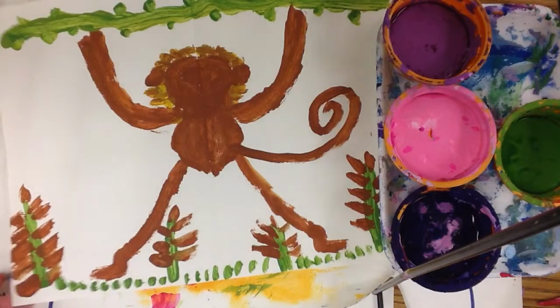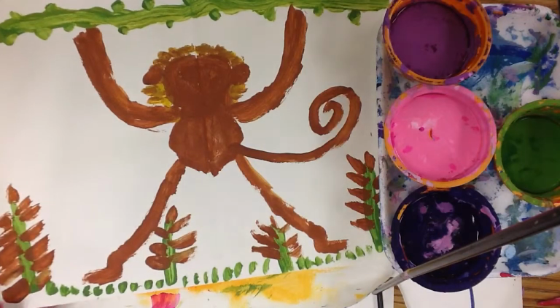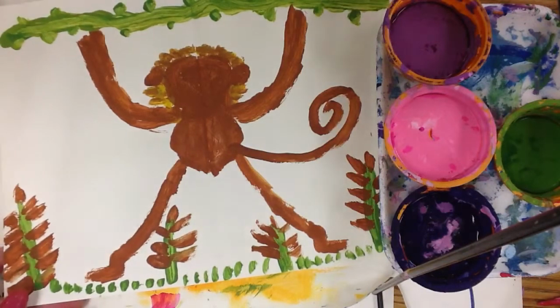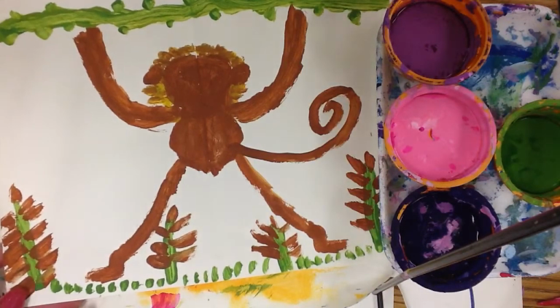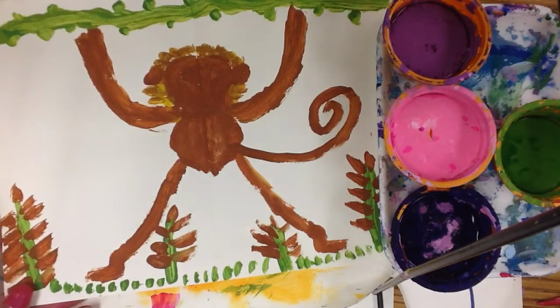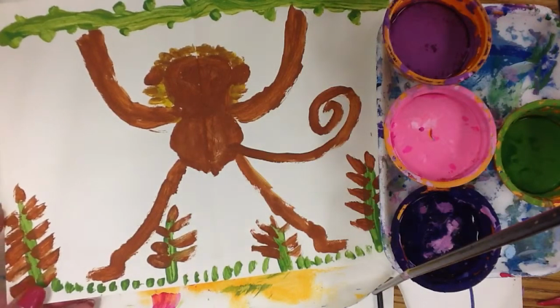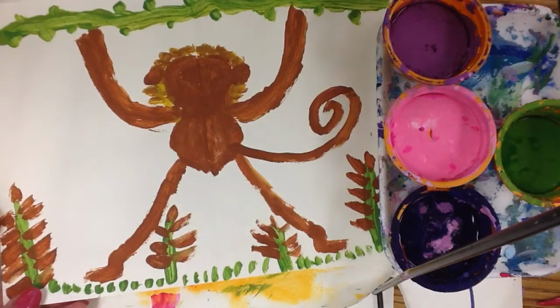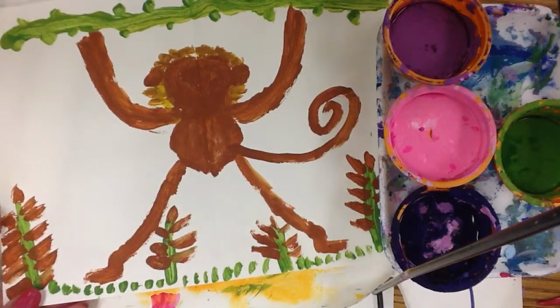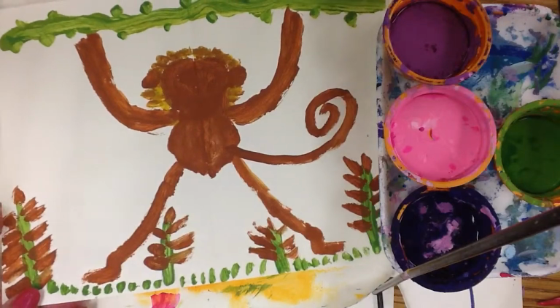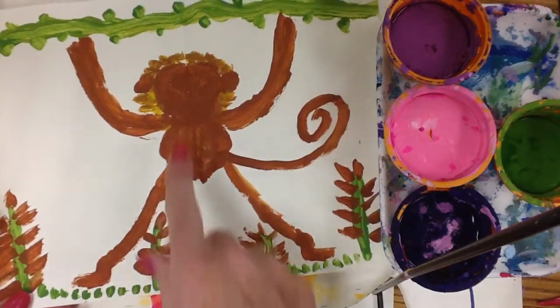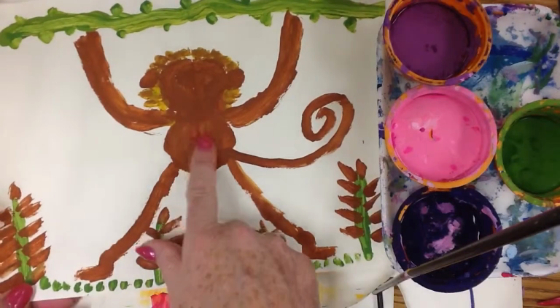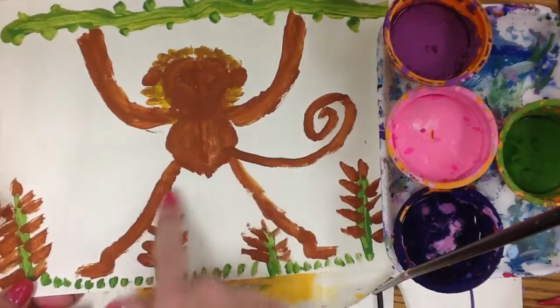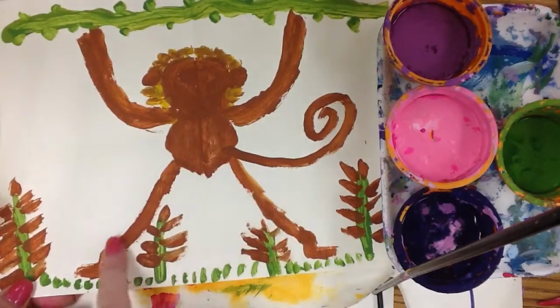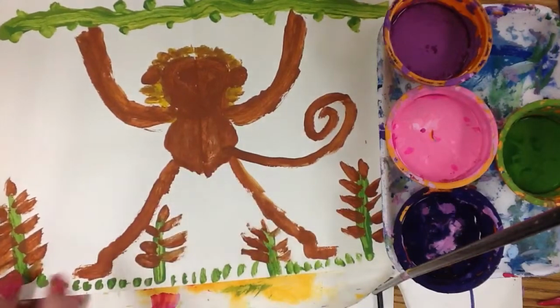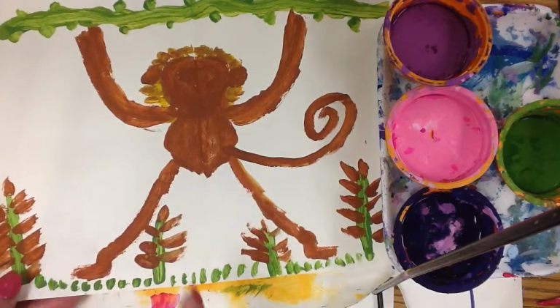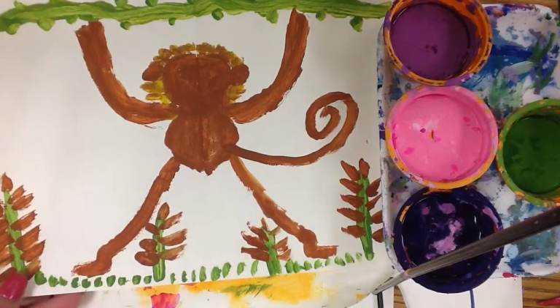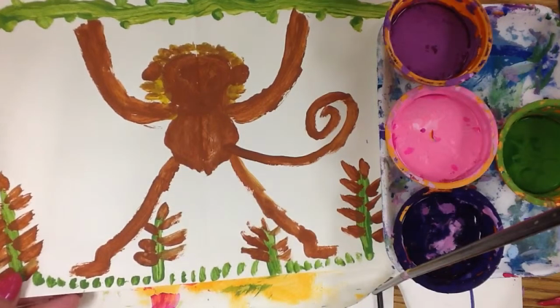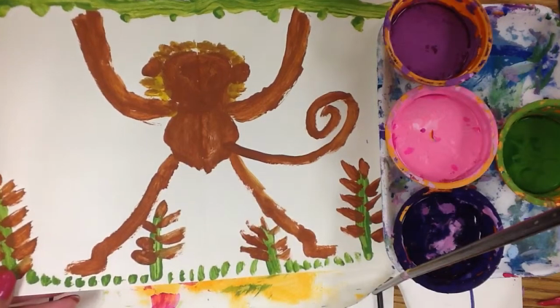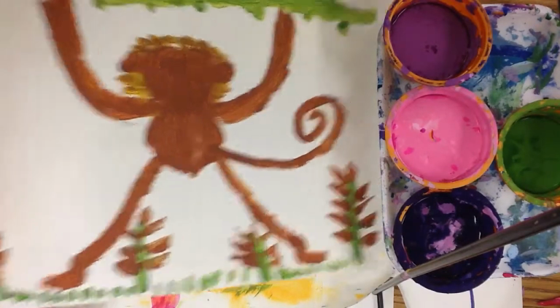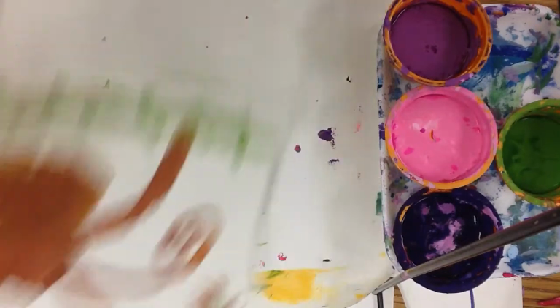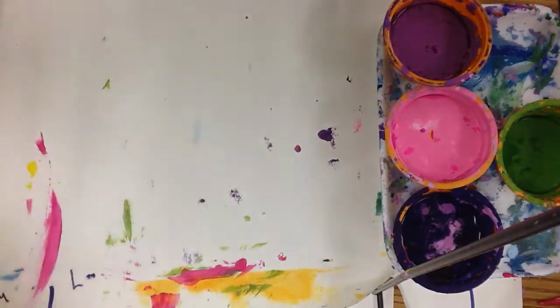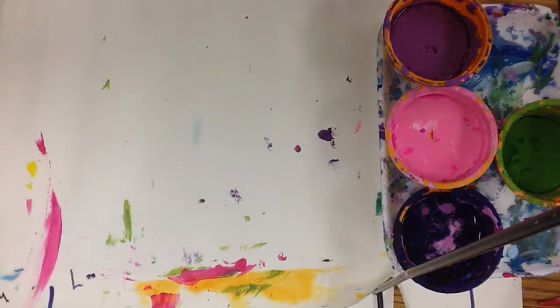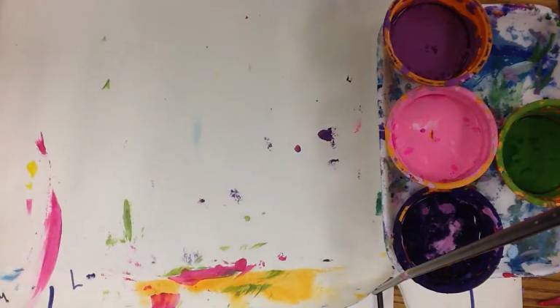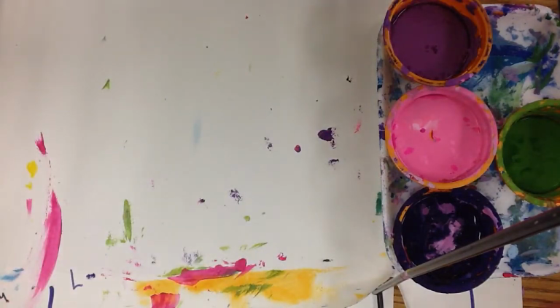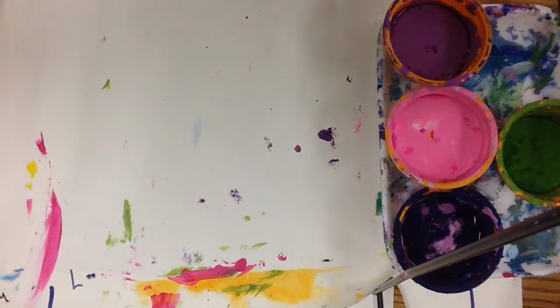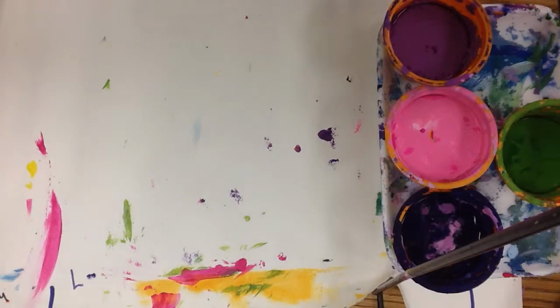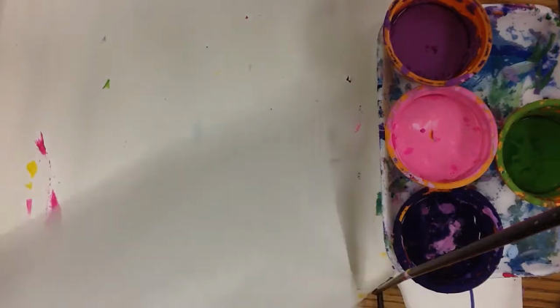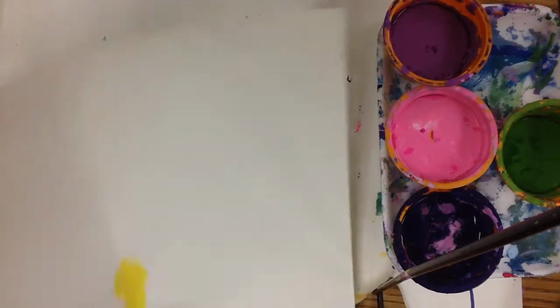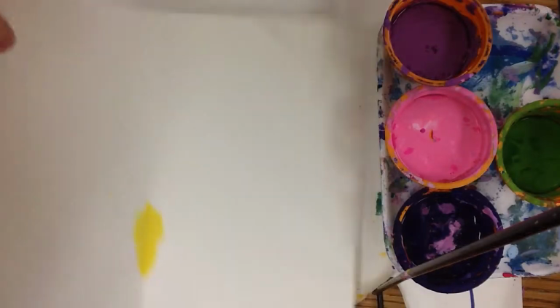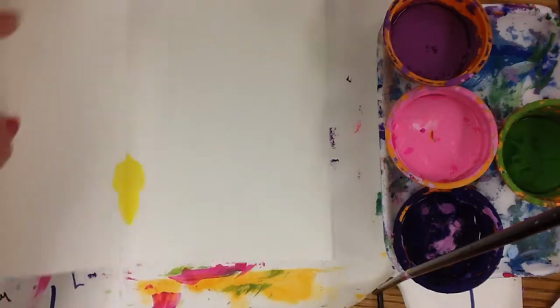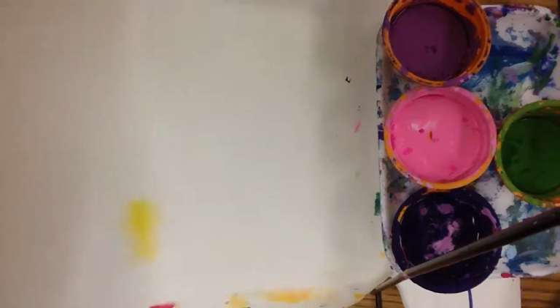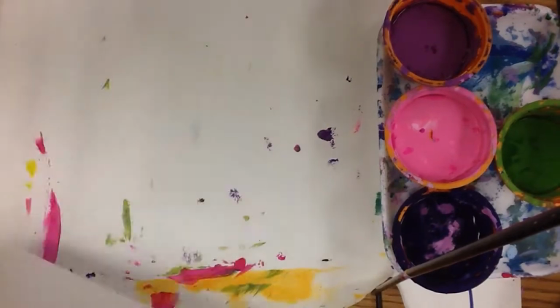Now you can choose any color. You don't have to do your browns or natural-toned monkeys. You can use your imagination and create any type of monkey you'd like.